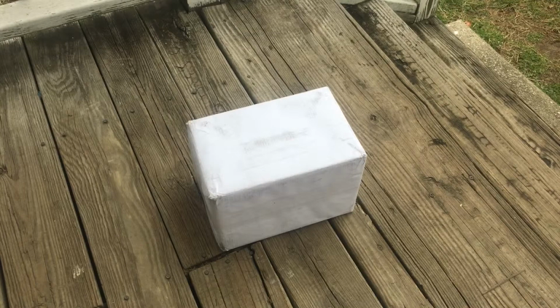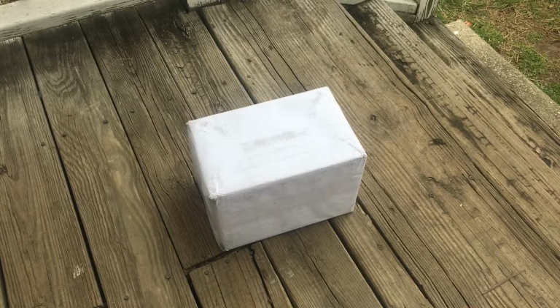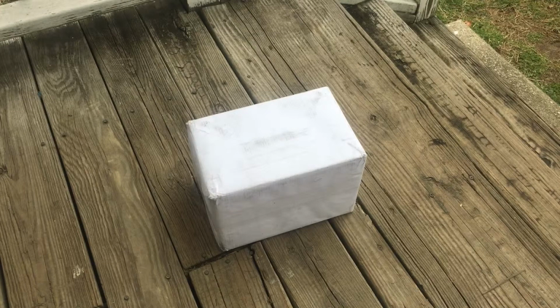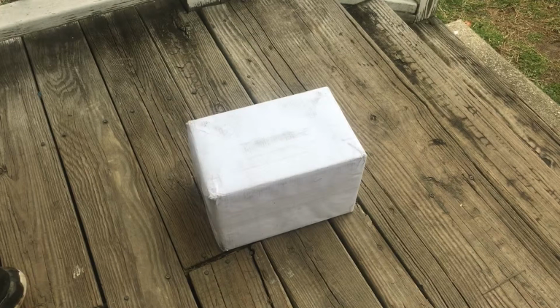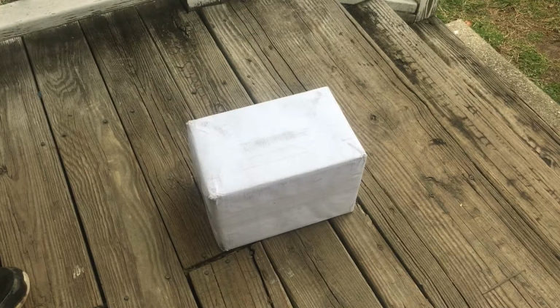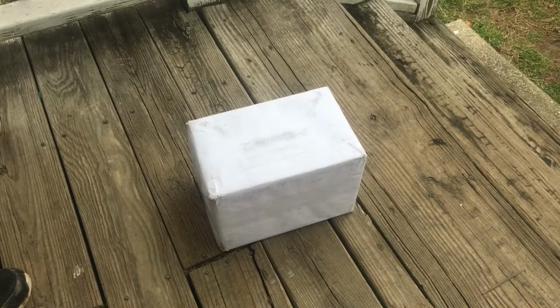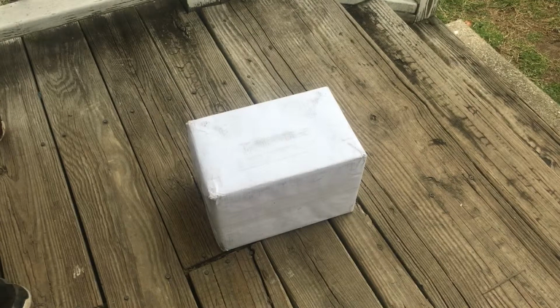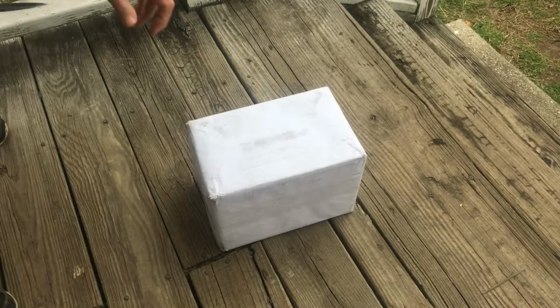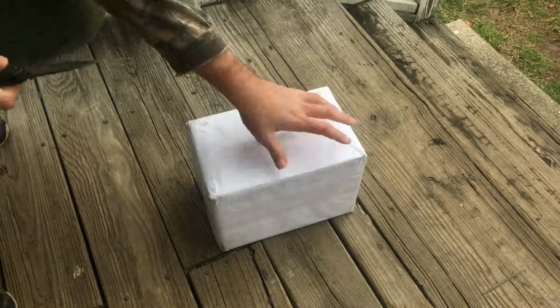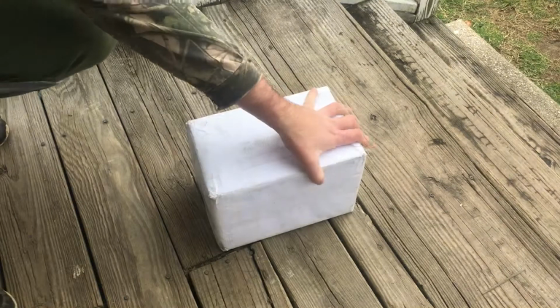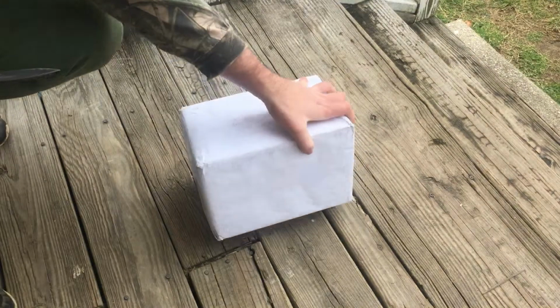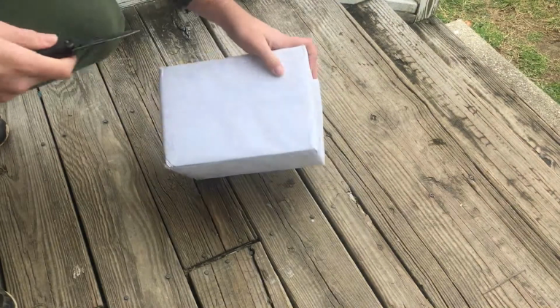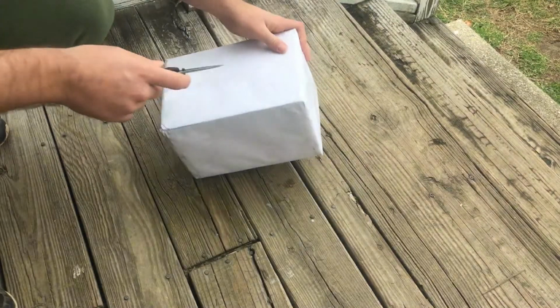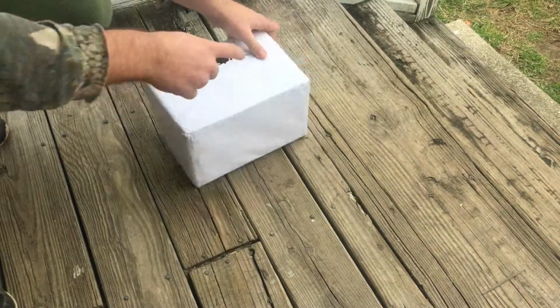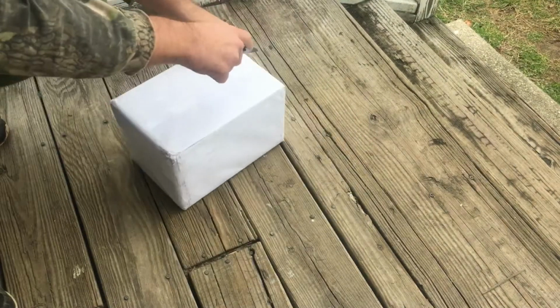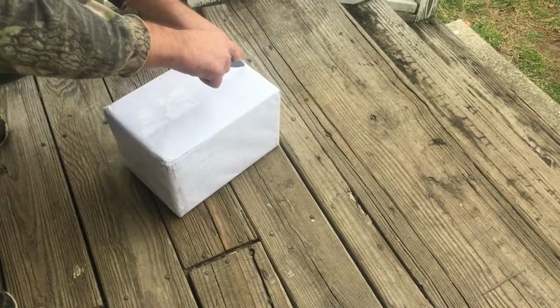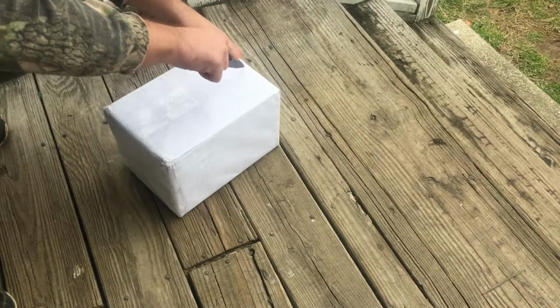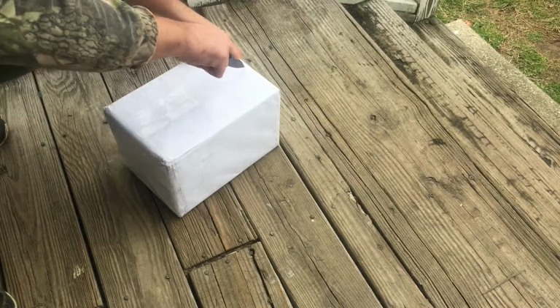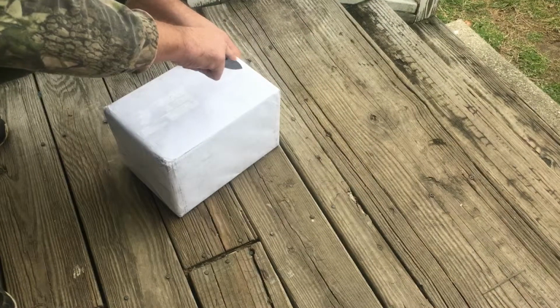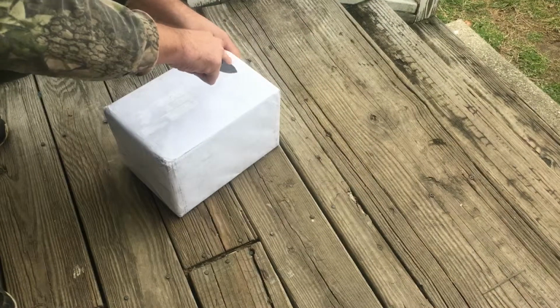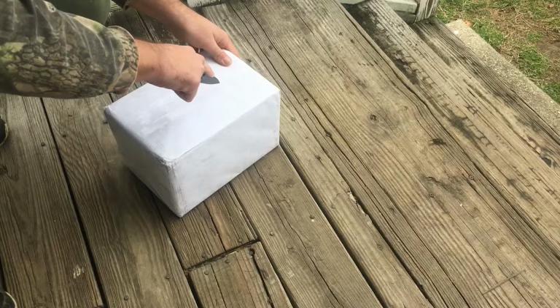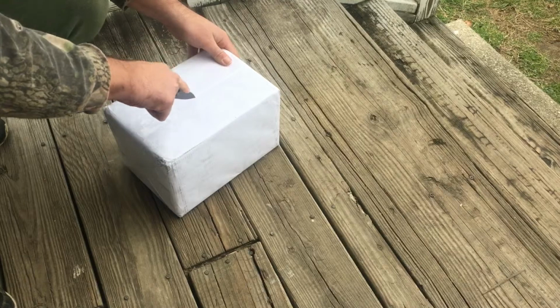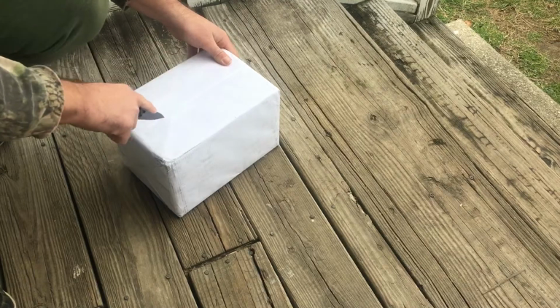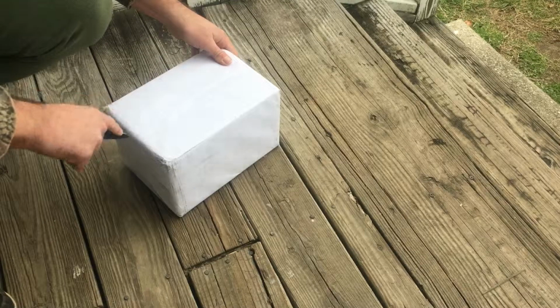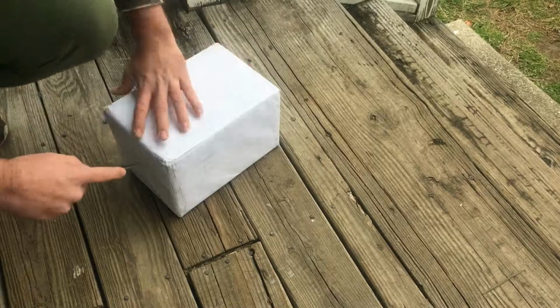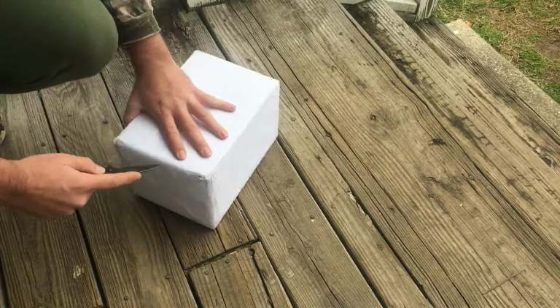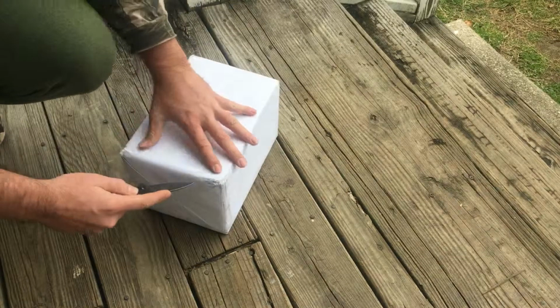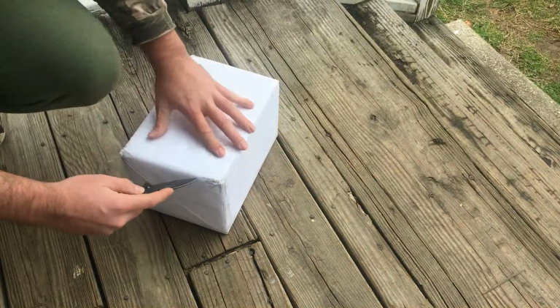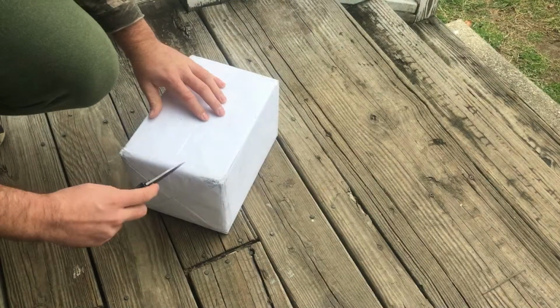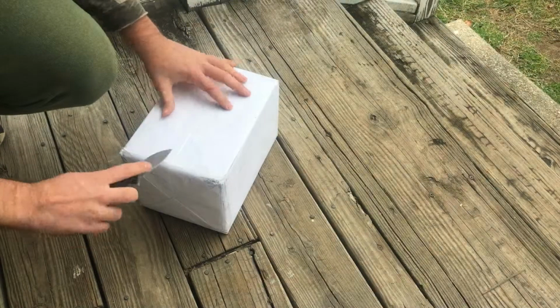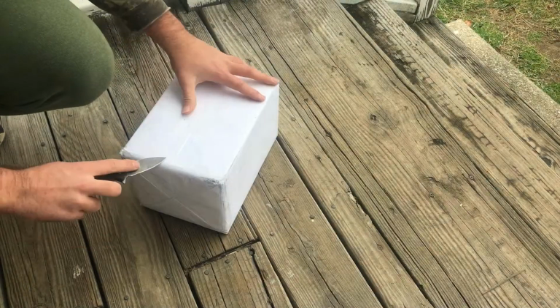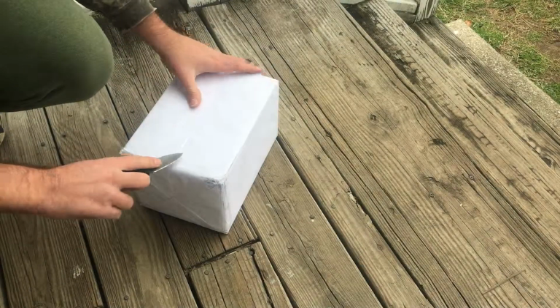Finally got my GEDCOD pump in from eBay, we're going to do an unboxing of it here.